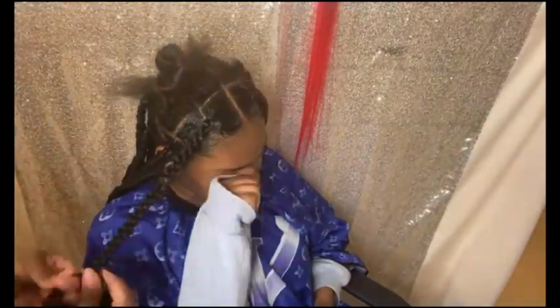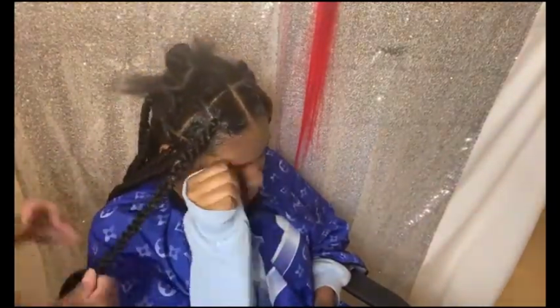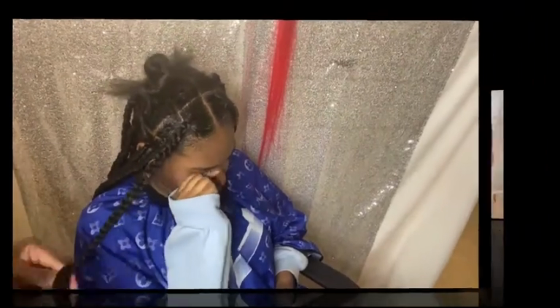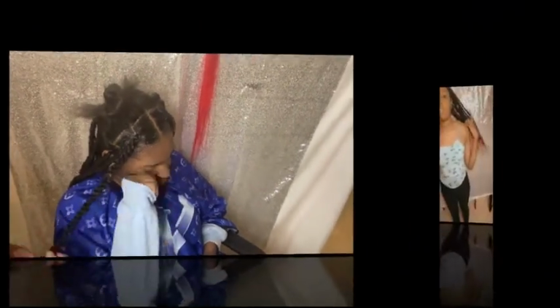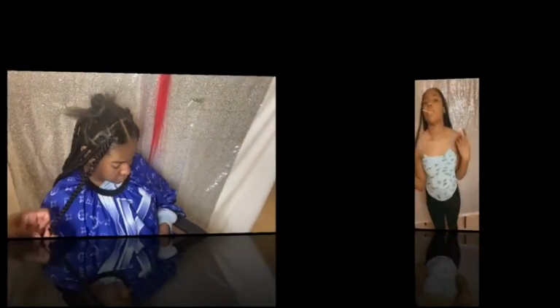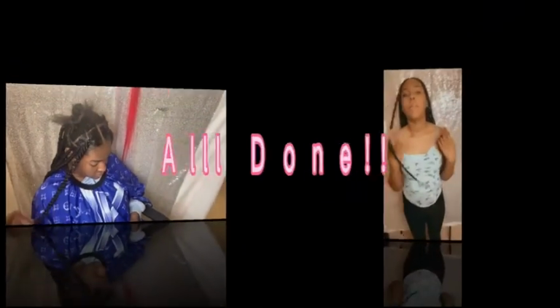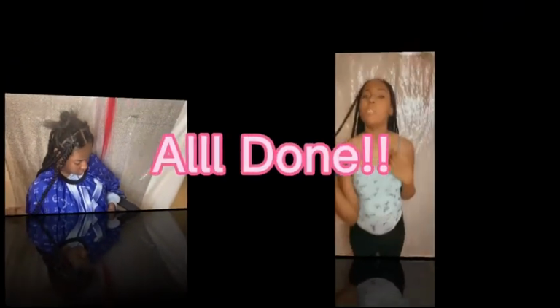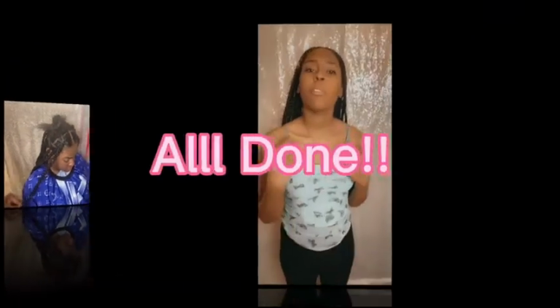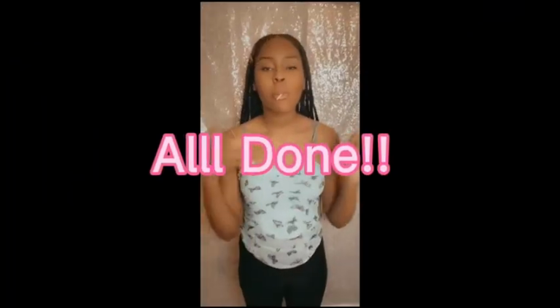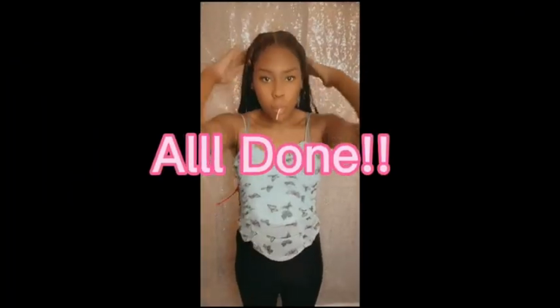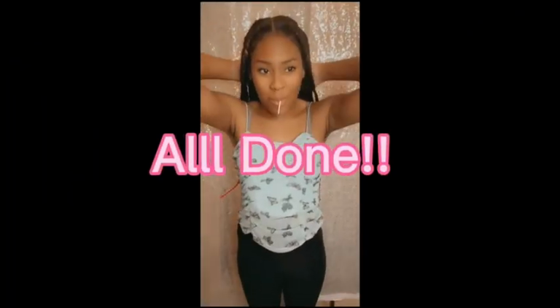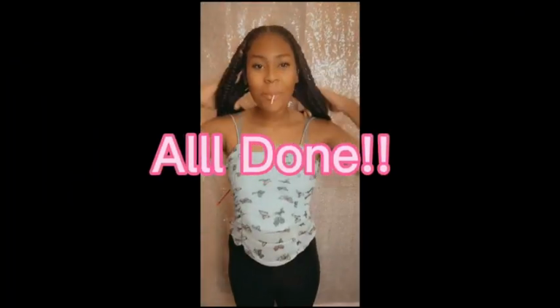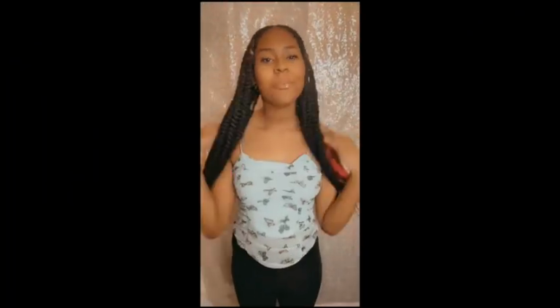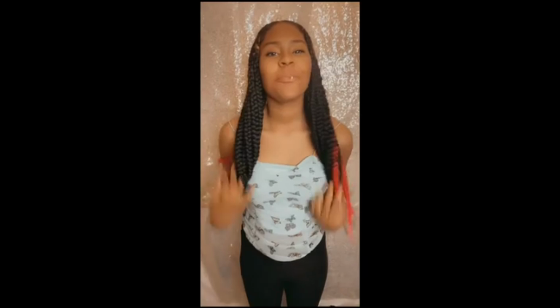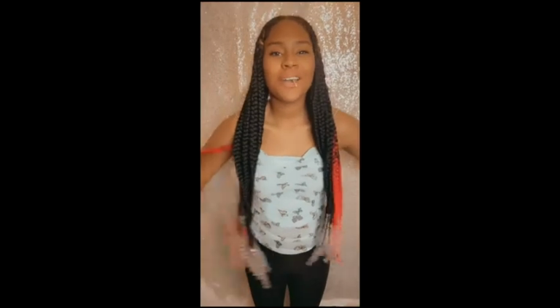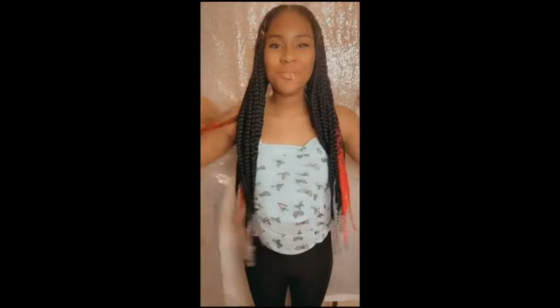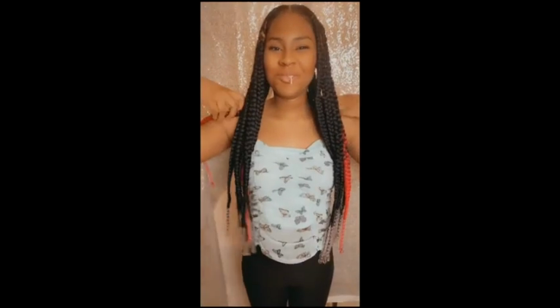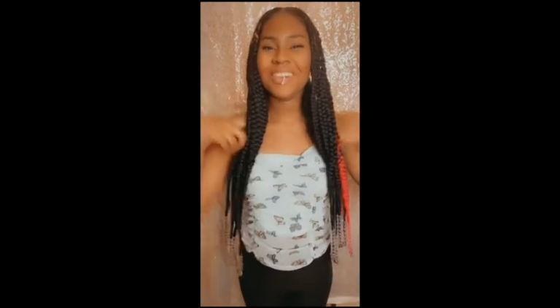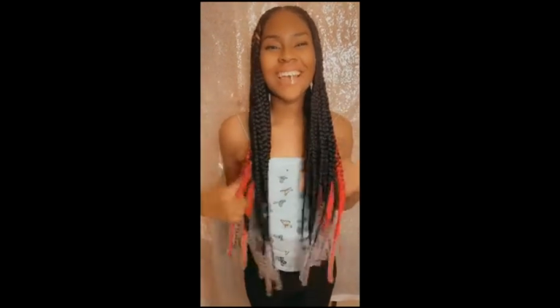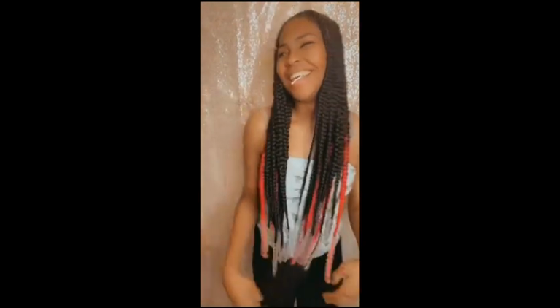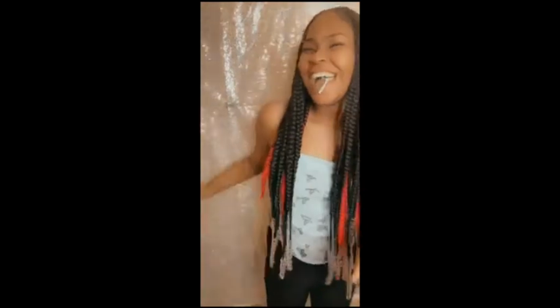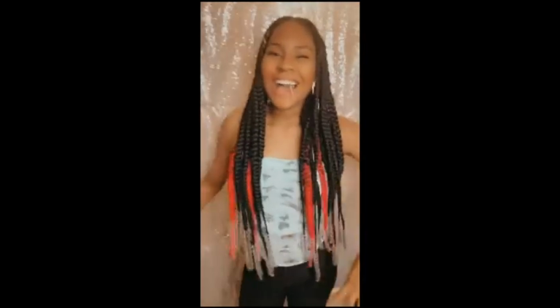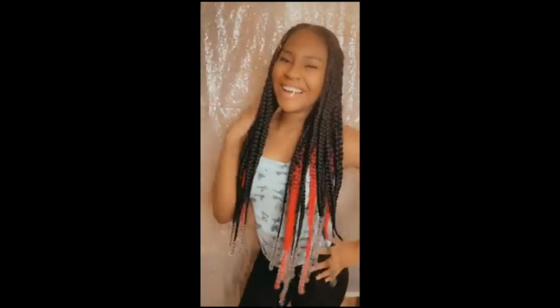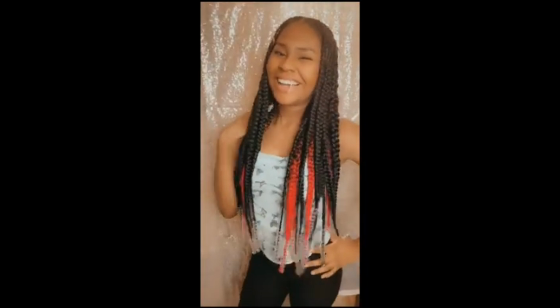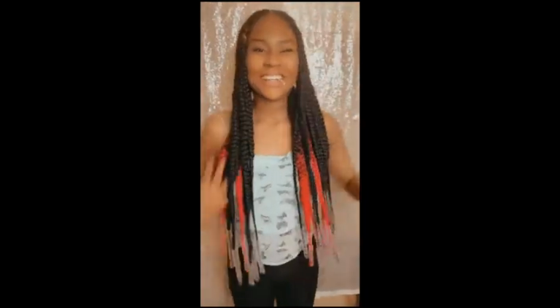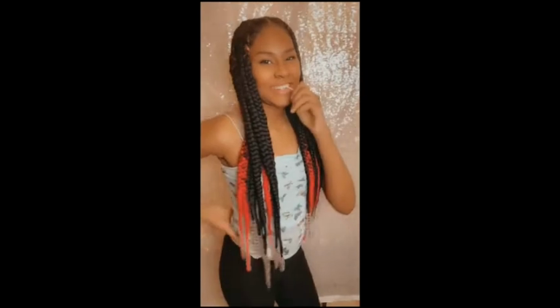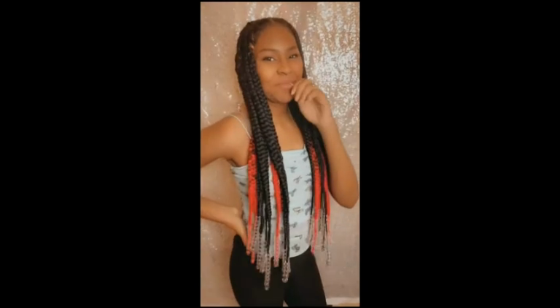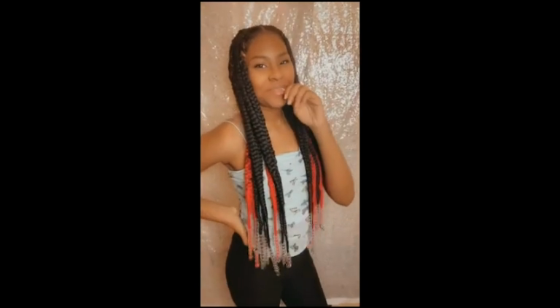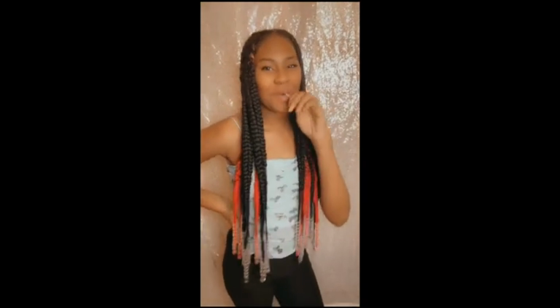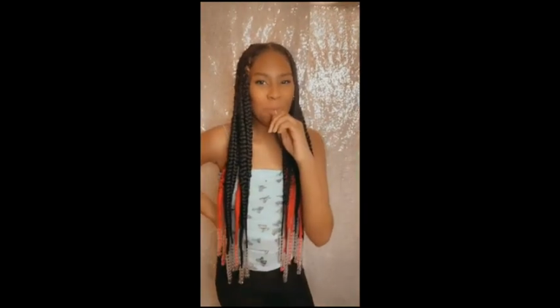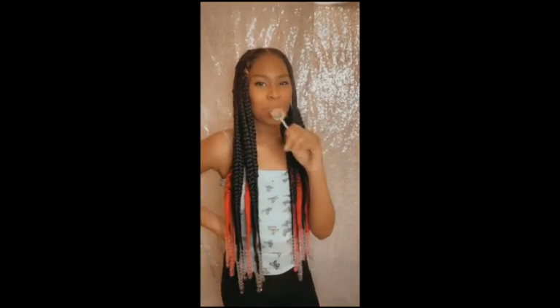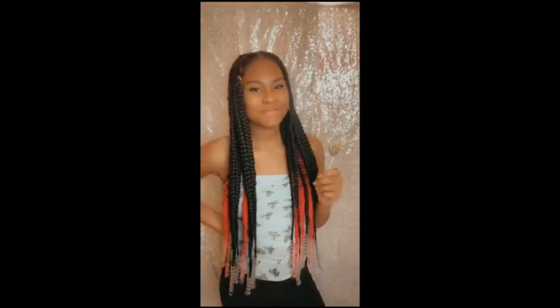Right here I'm on the top finishing up and we're all done — she loved it! They looked awesome and I love the beads on the end. Thank you to everyone who joined in to watch this video, don't forget to like and leave your comments below, and I'll check you guys out next time.